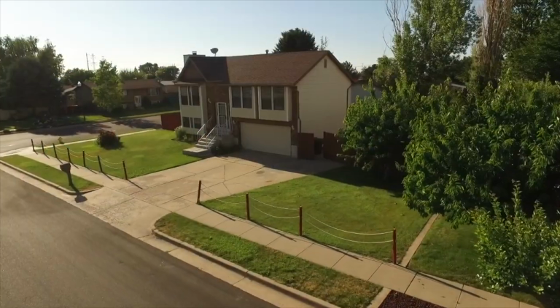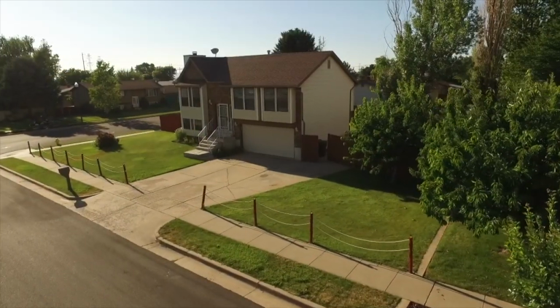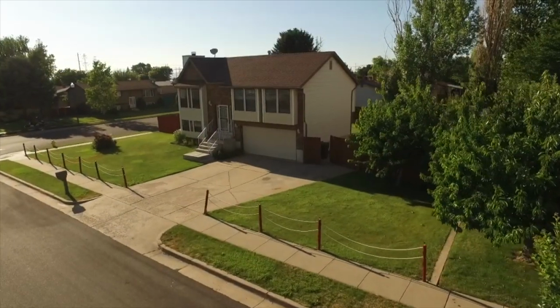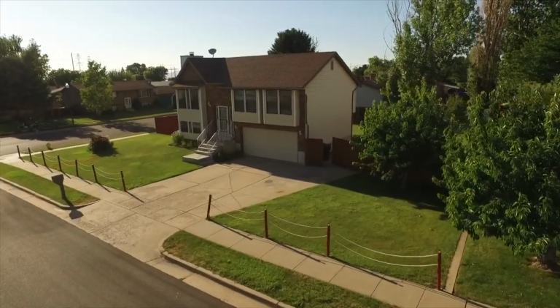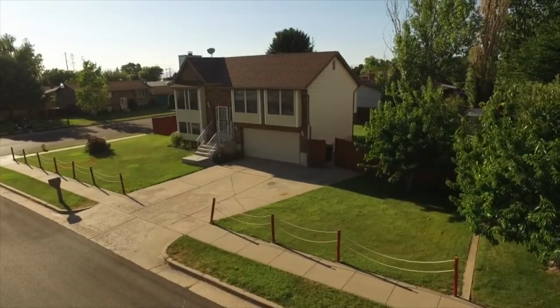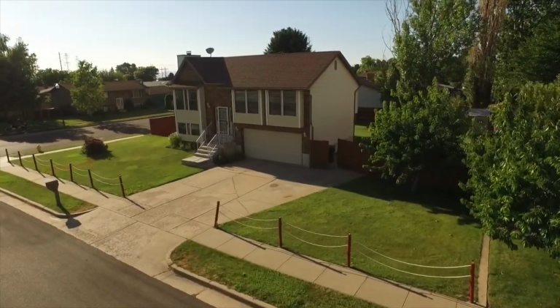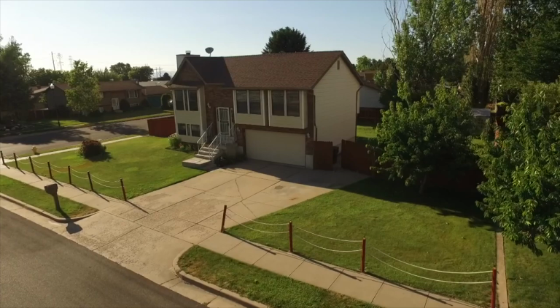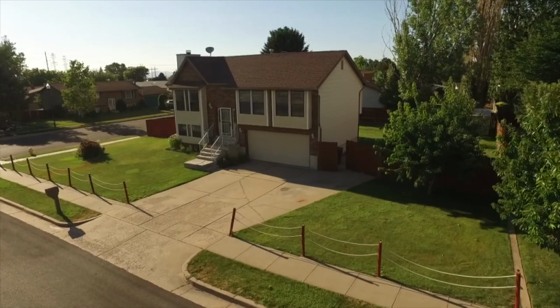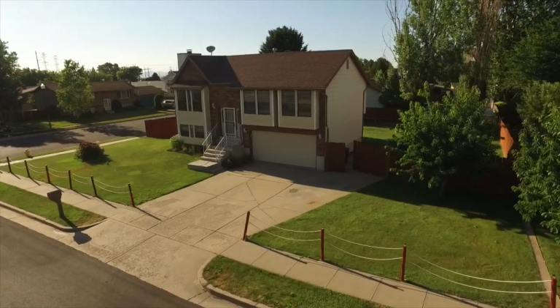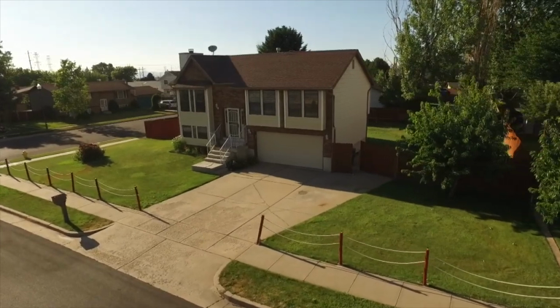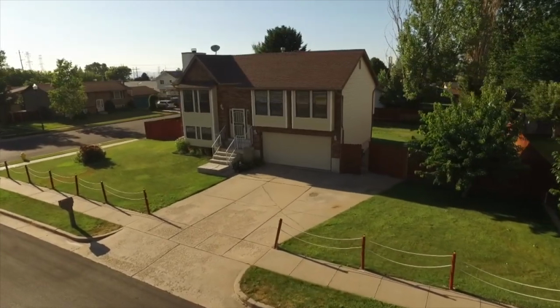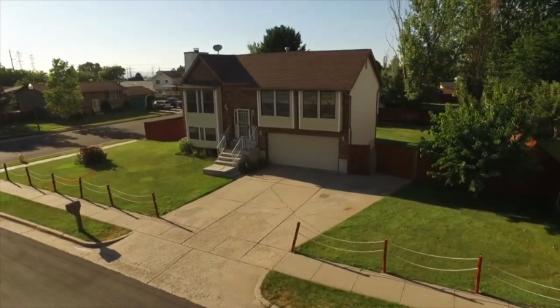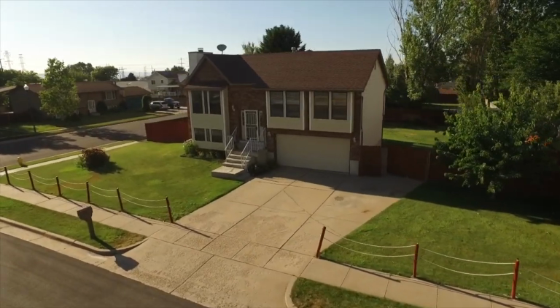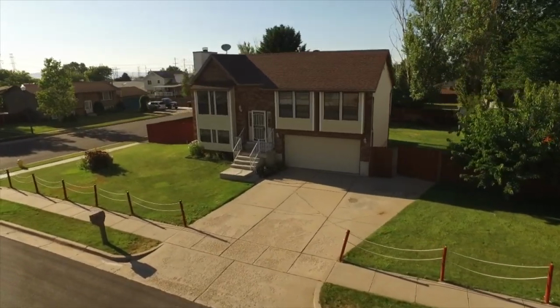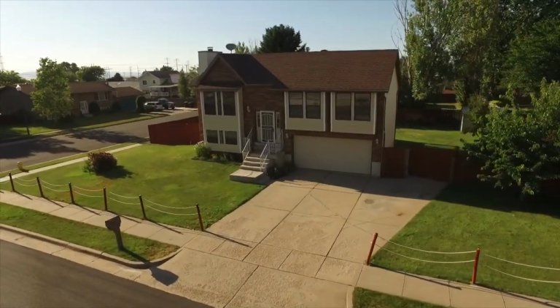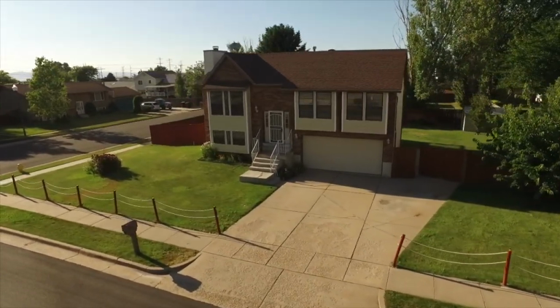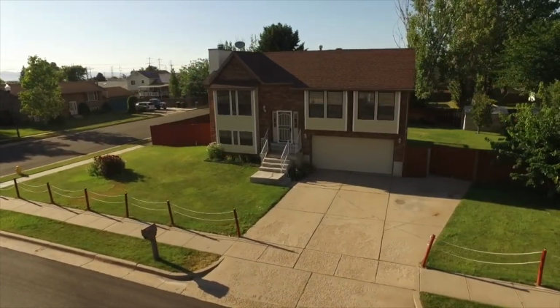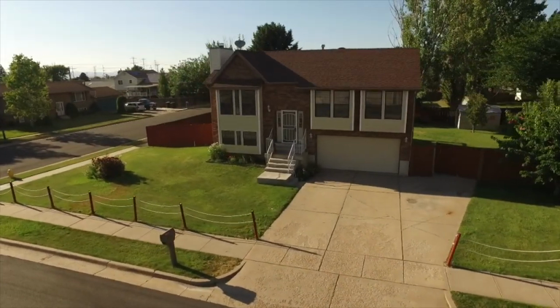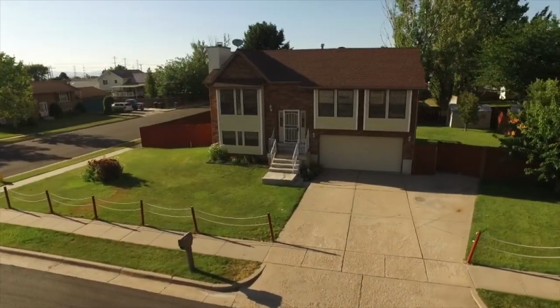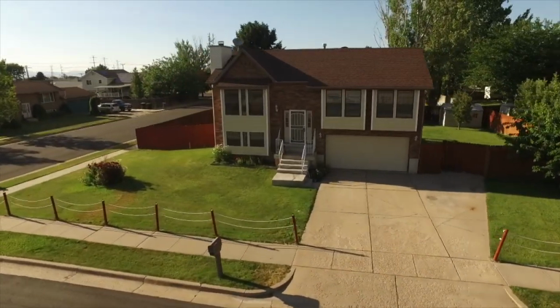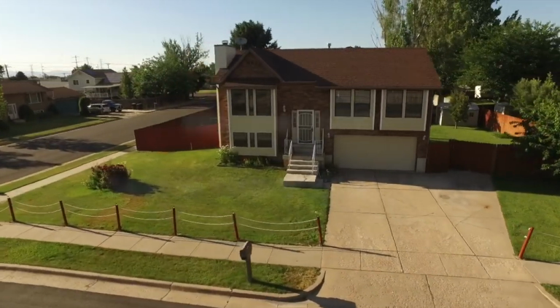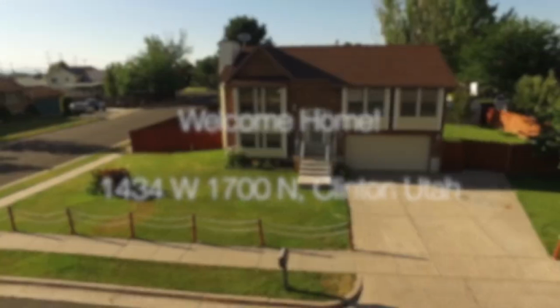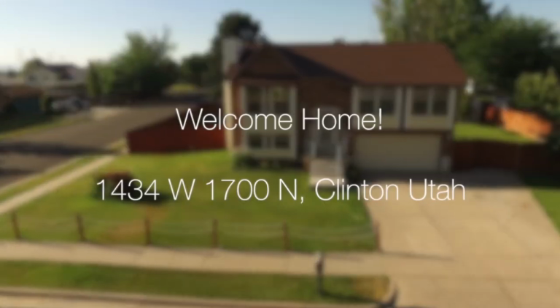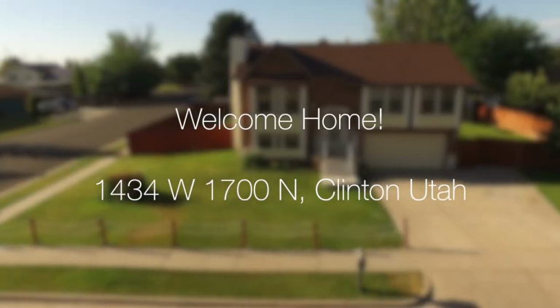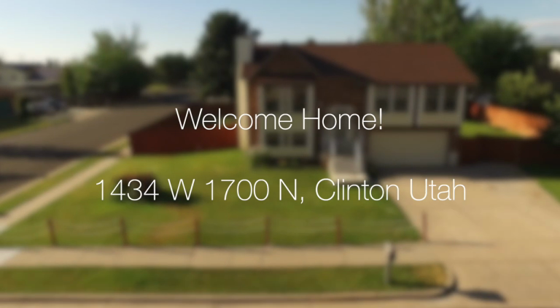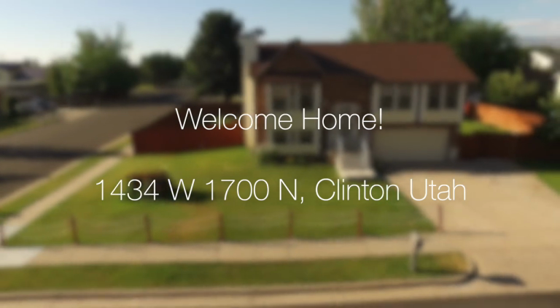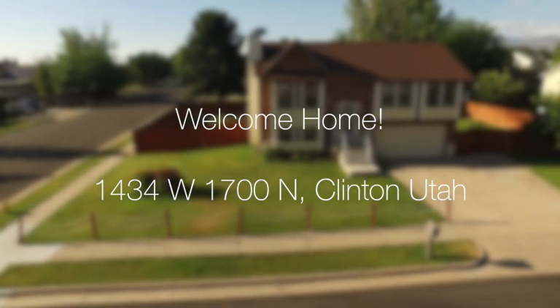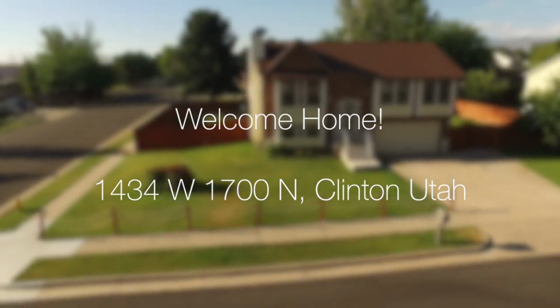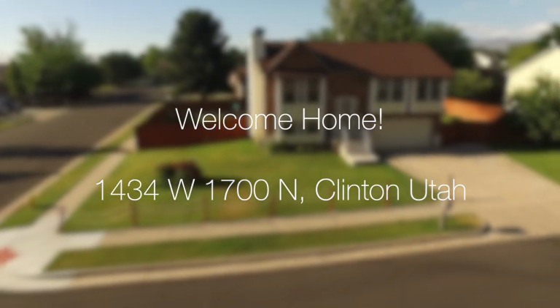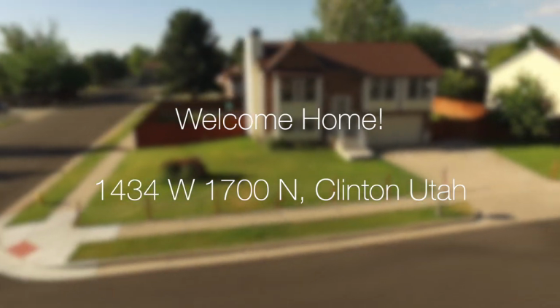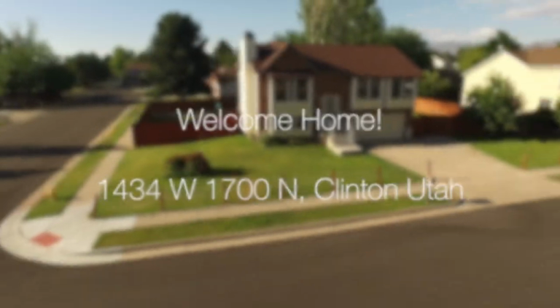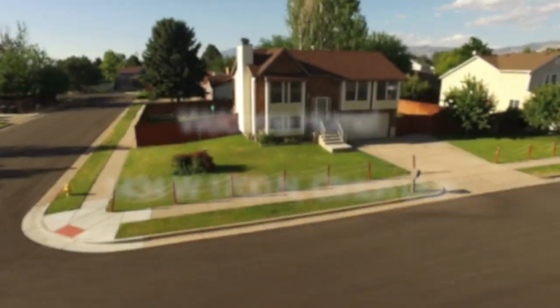Hello everyone, this is Ann Zeve with the Keller Williams Success Realty and the Northern Utah Home Team, and today I'm excited to introduce you to 1434 West 1700 North in Clinton.